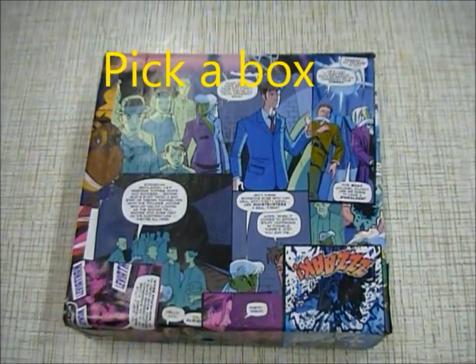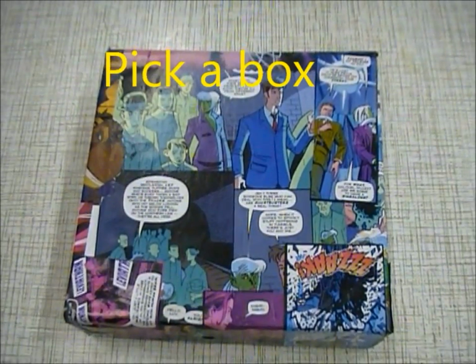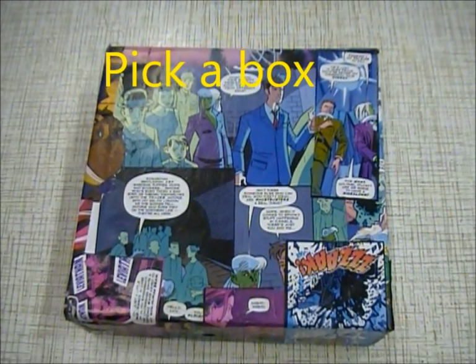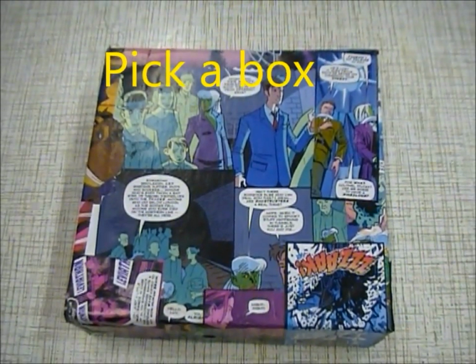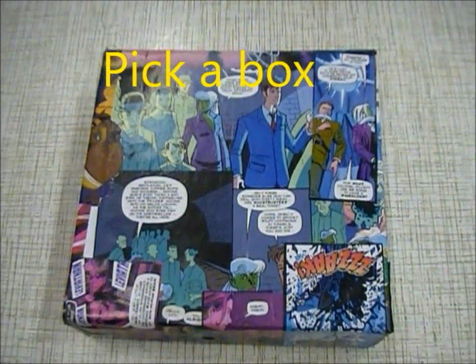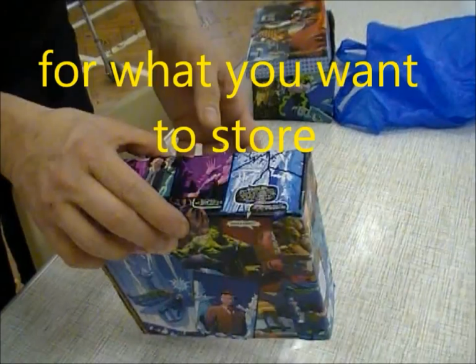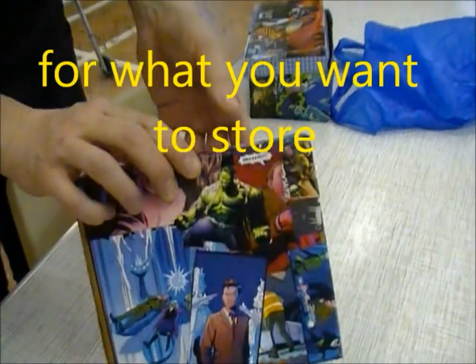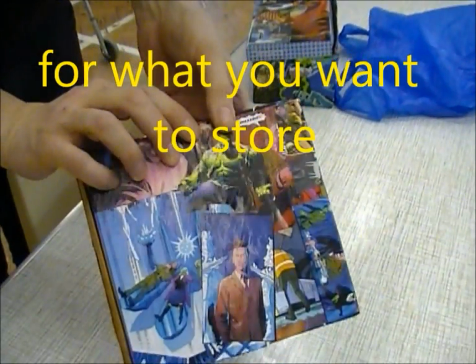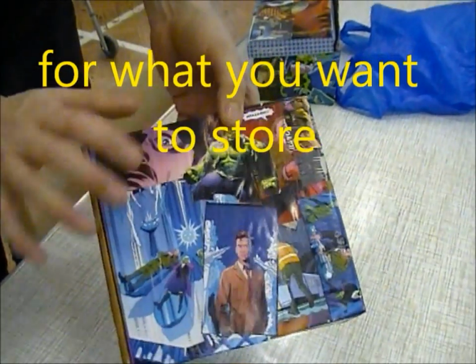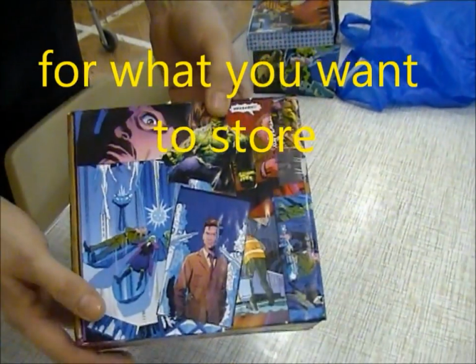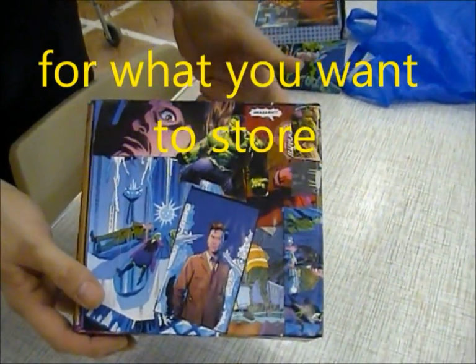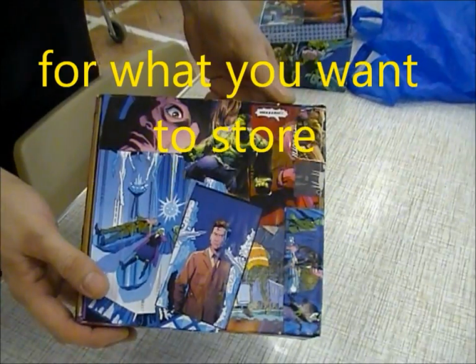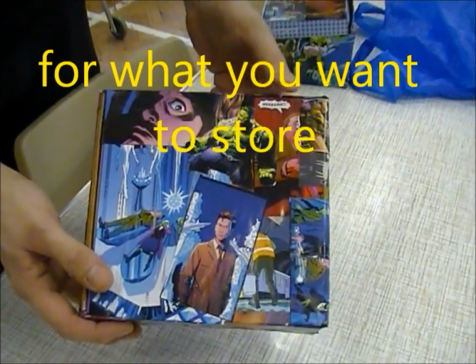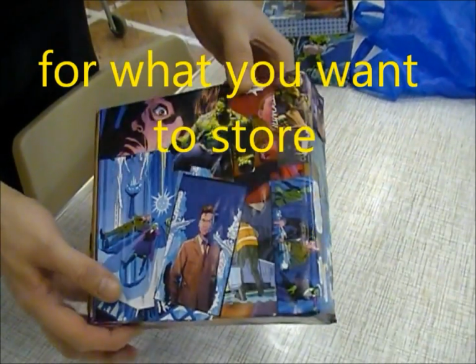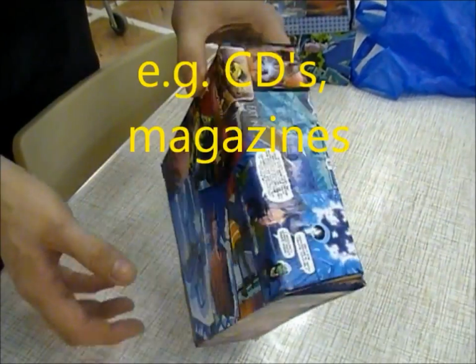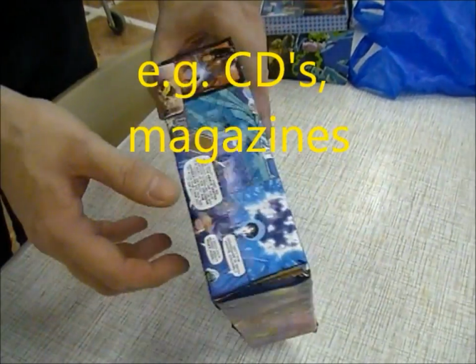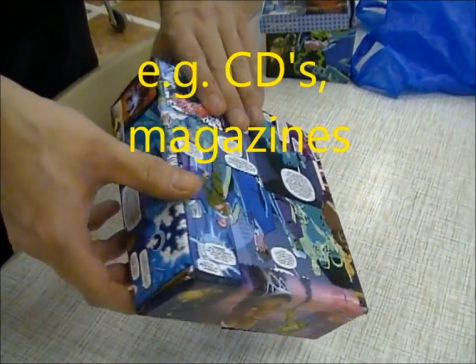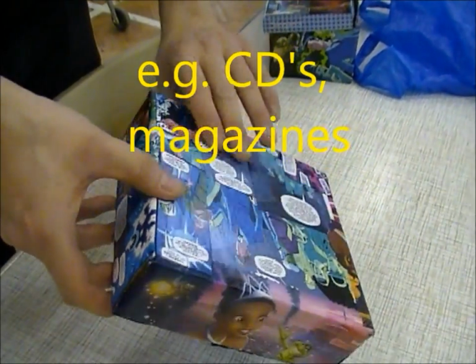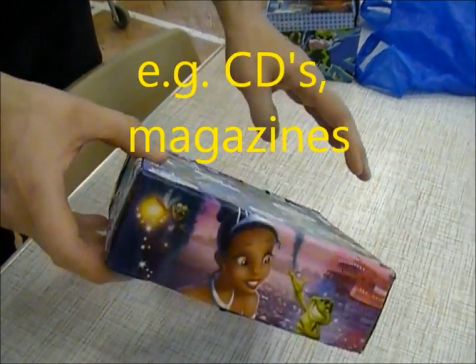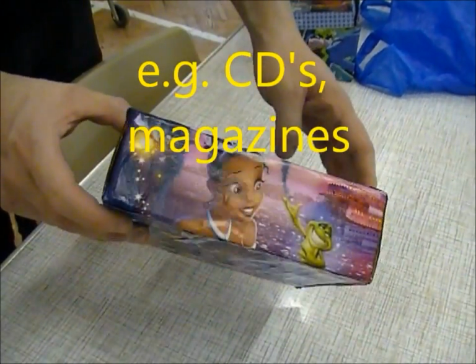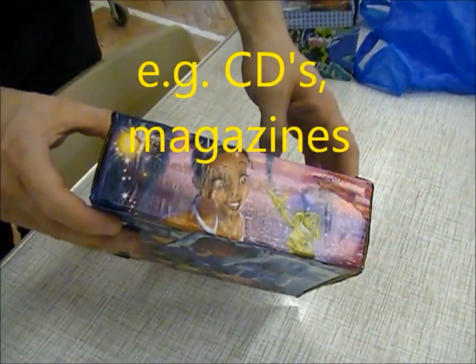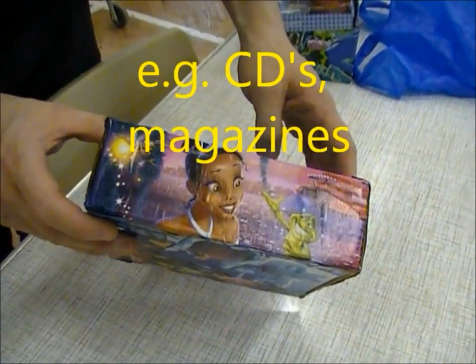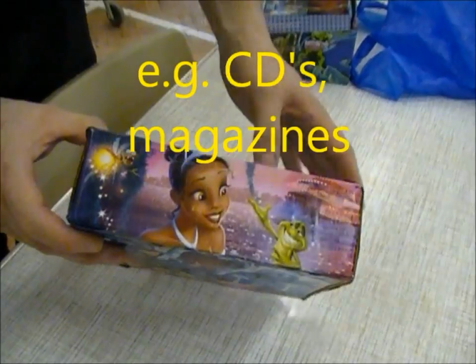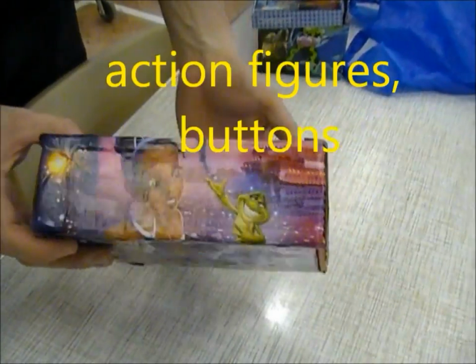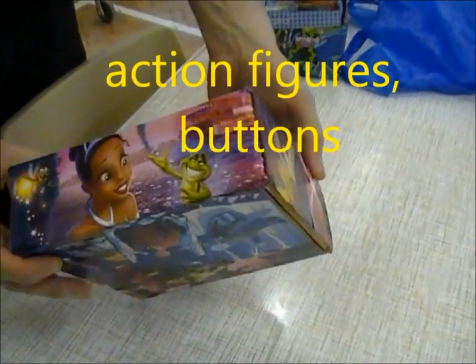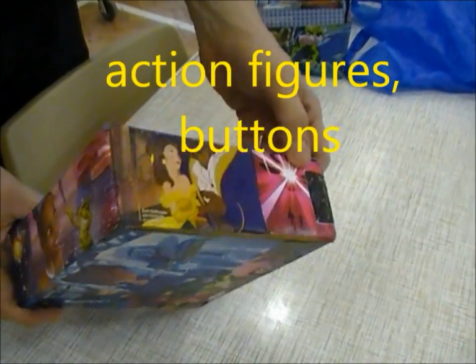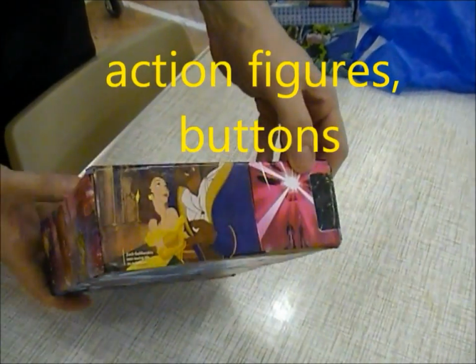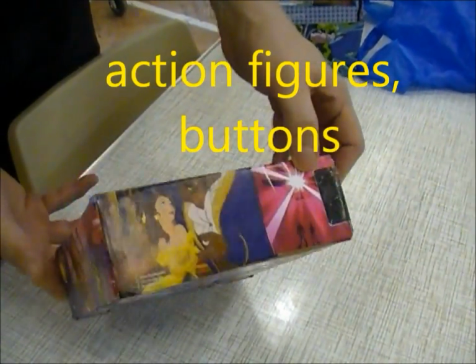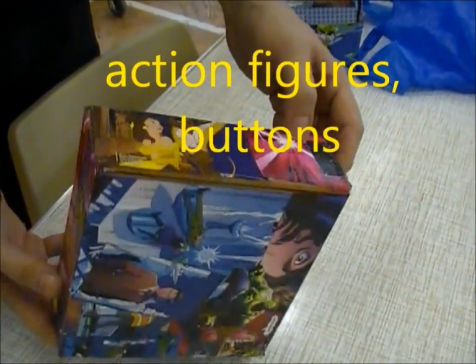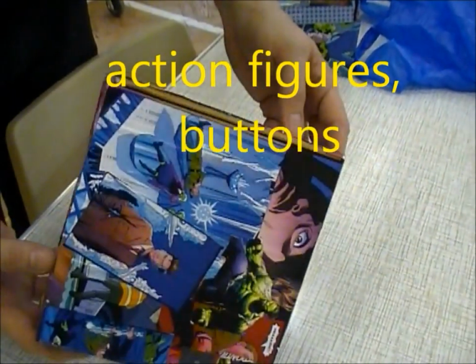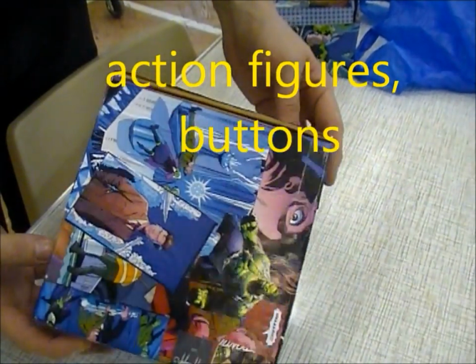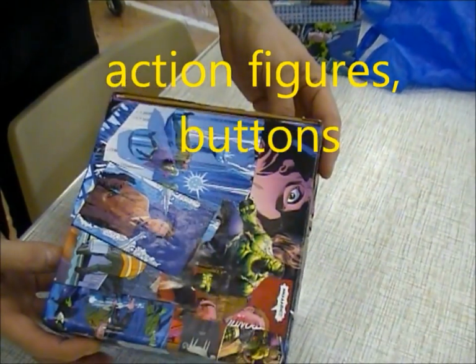First of all, you need to pick a box — about the size of a box for the item you wish to store stuff in. I.e., the box may be to store your action figures in, bathrooms, CDs, etc.